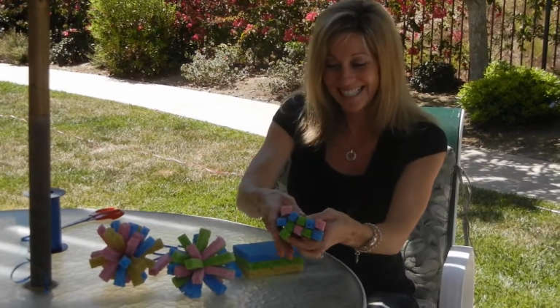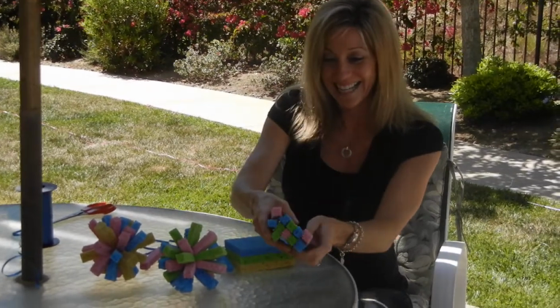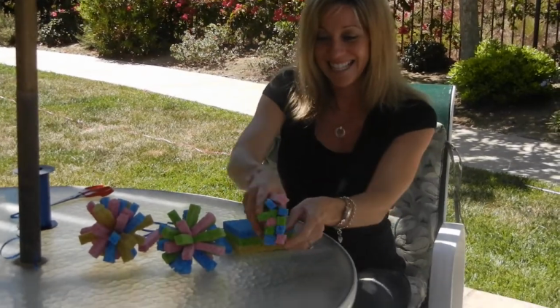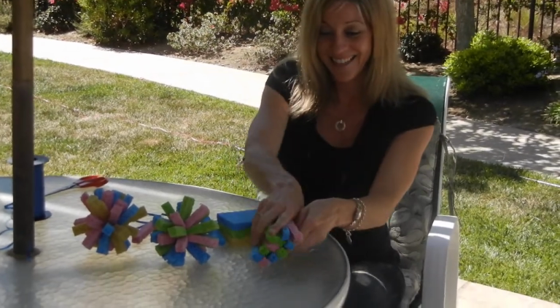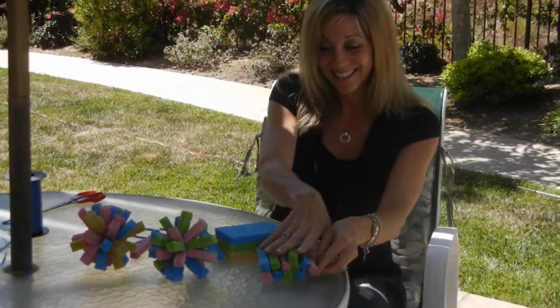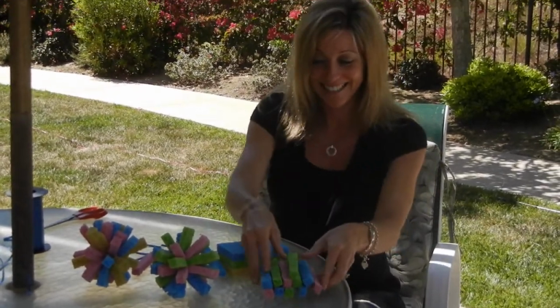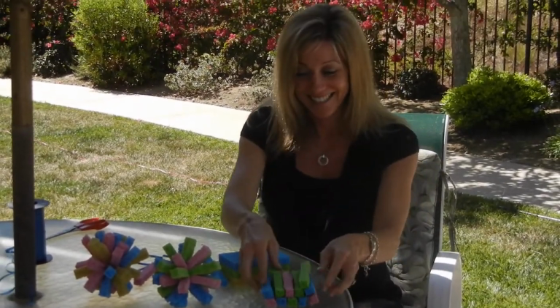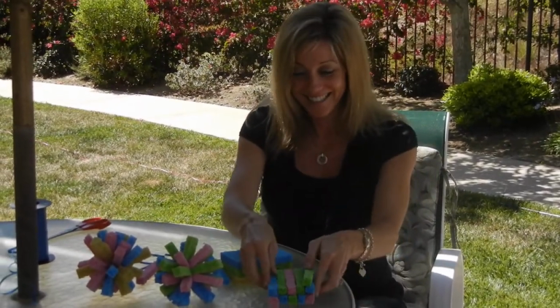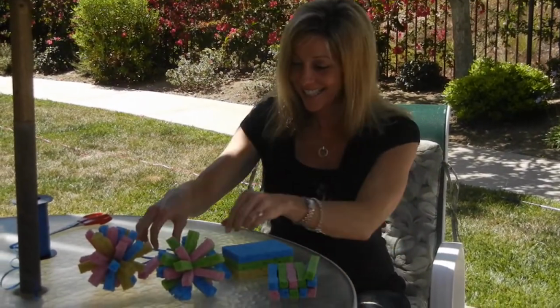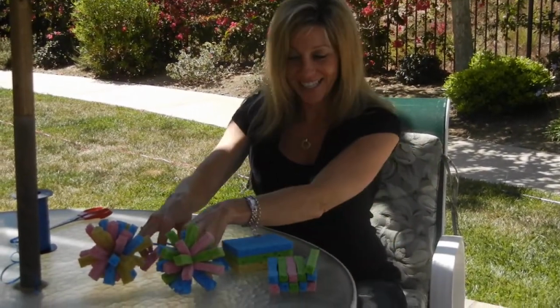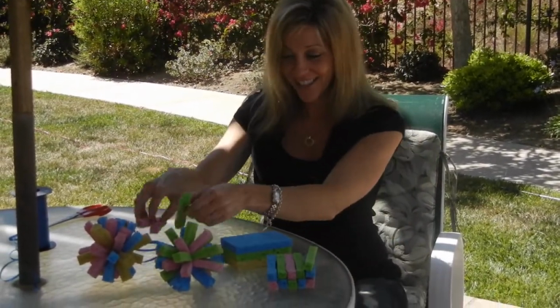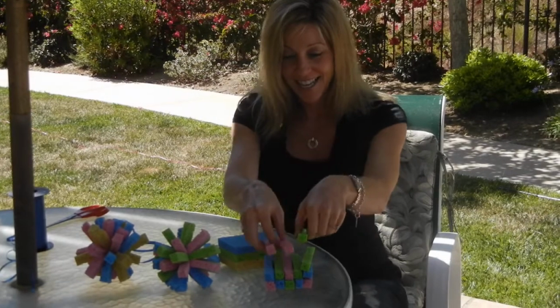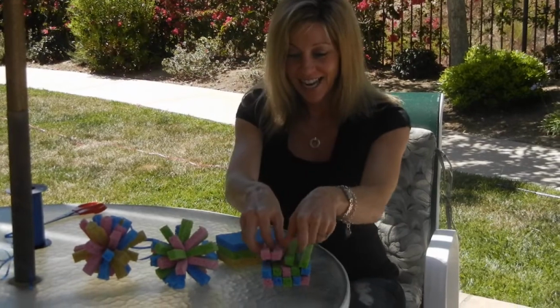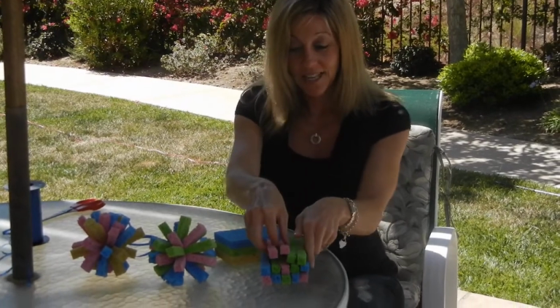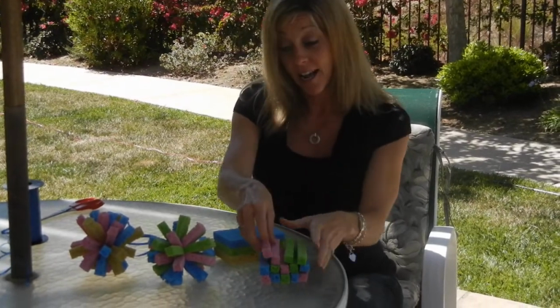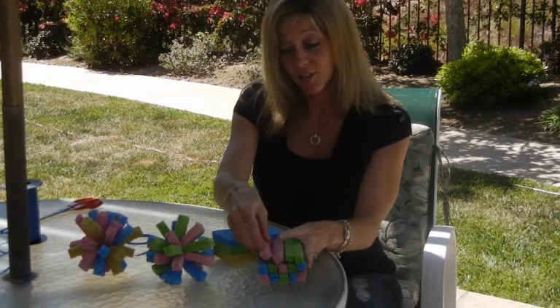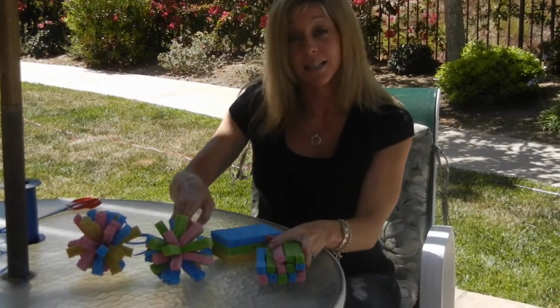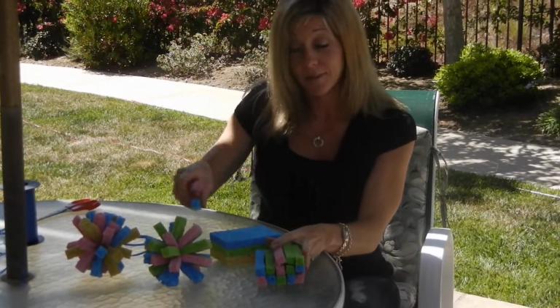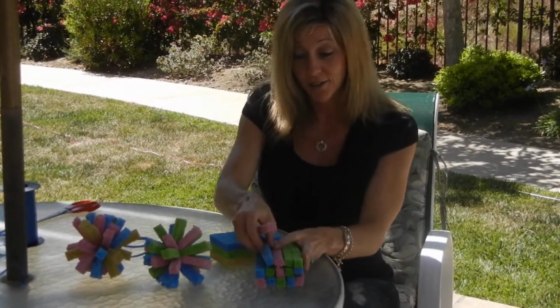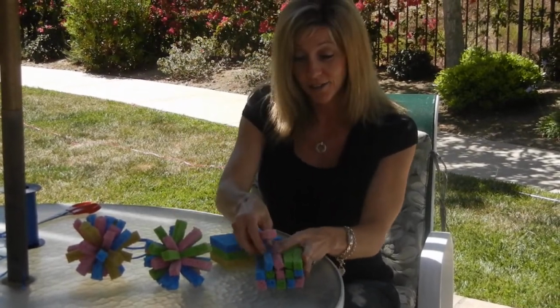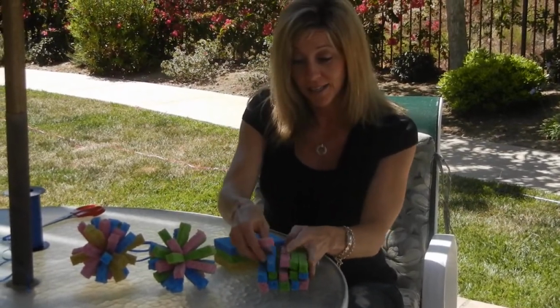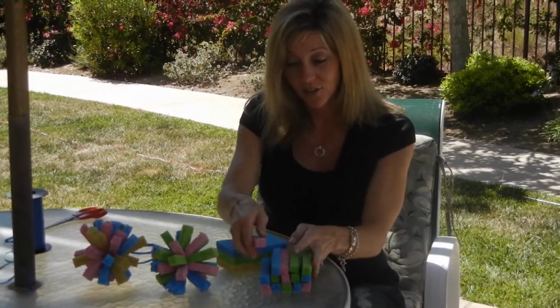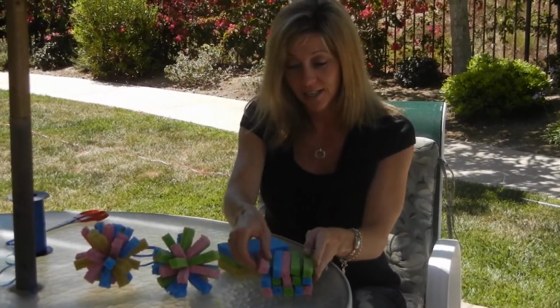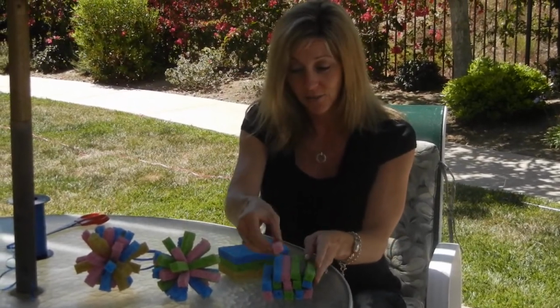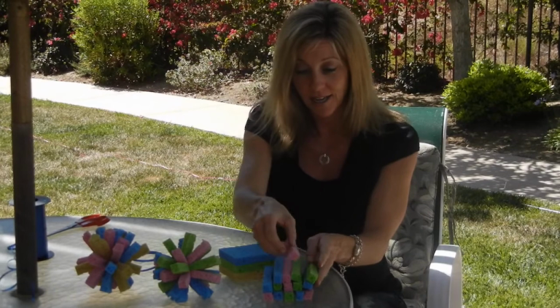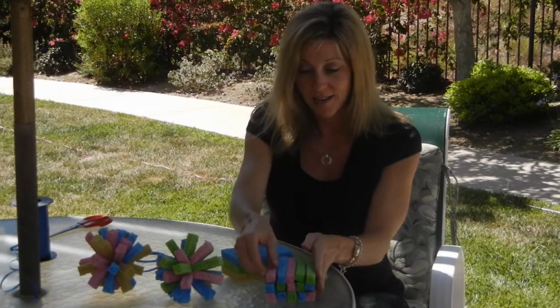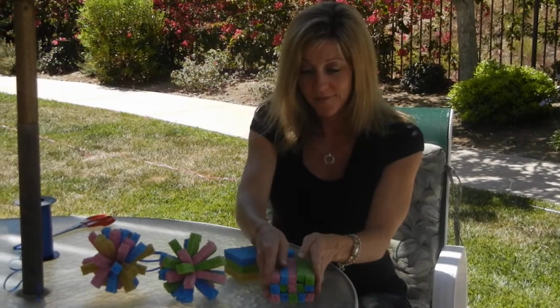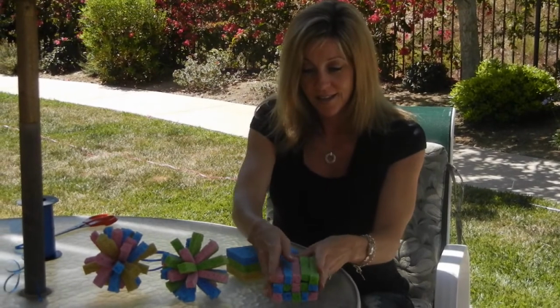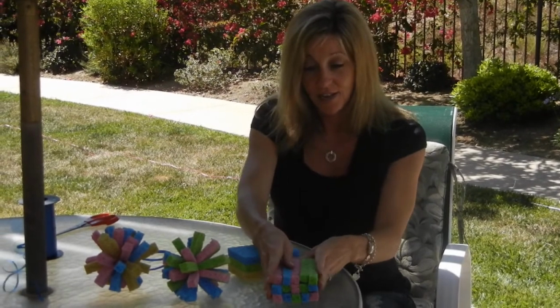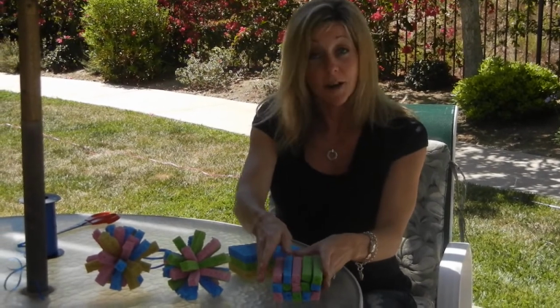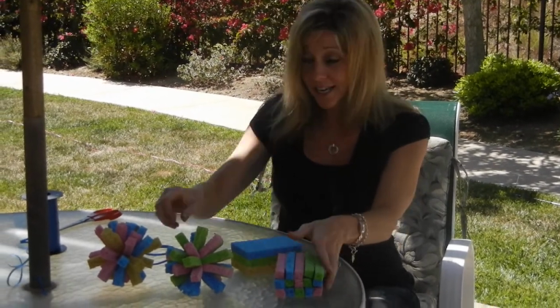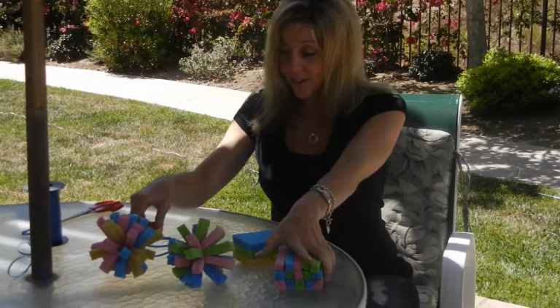Stack them together, and I suggest mixing up the colors a little bit so that you get a nice variety. So you have them all stacked together.